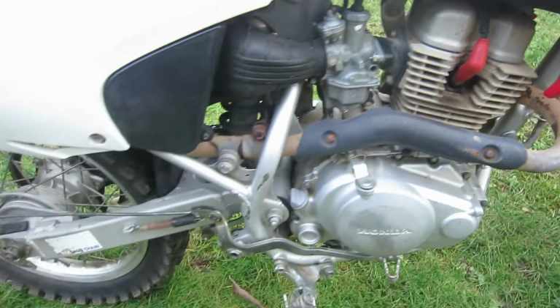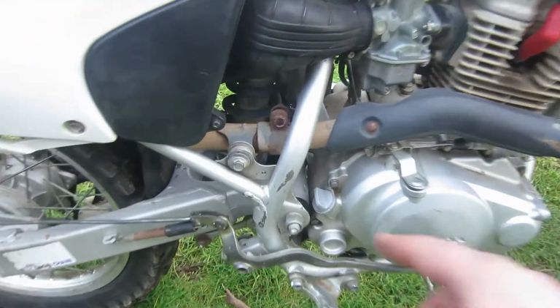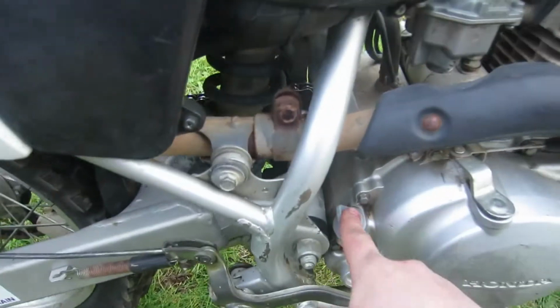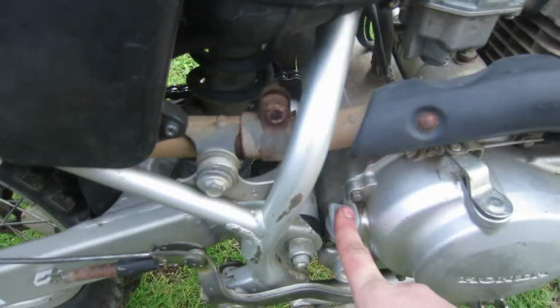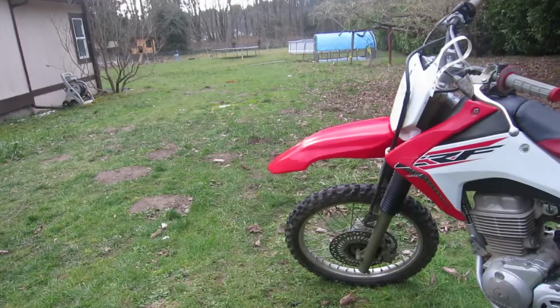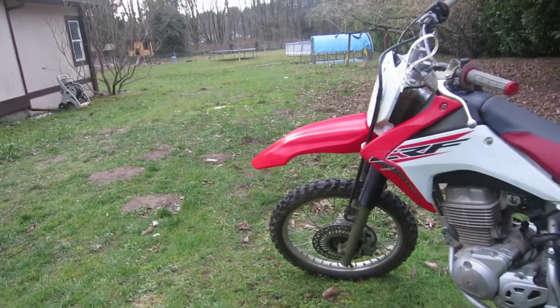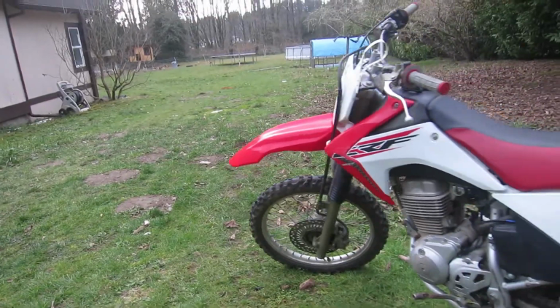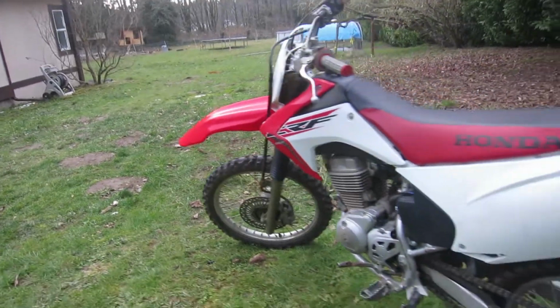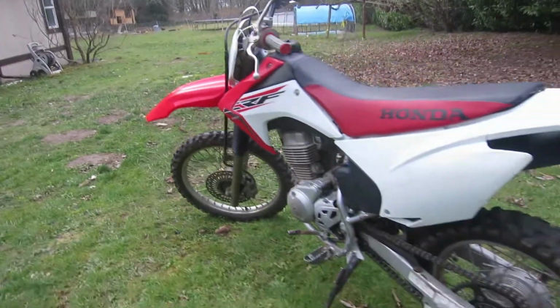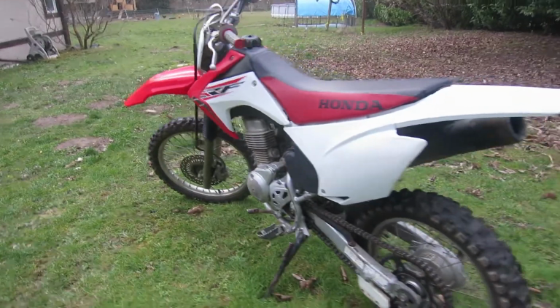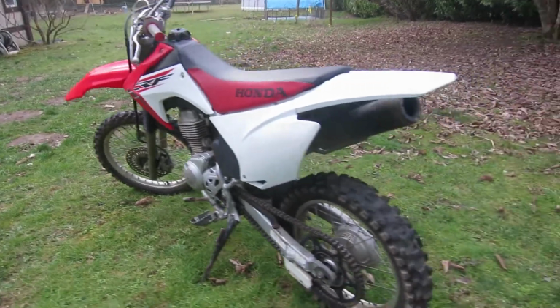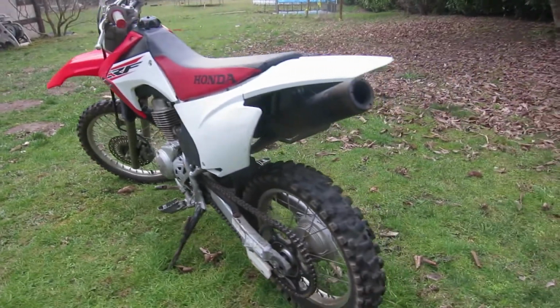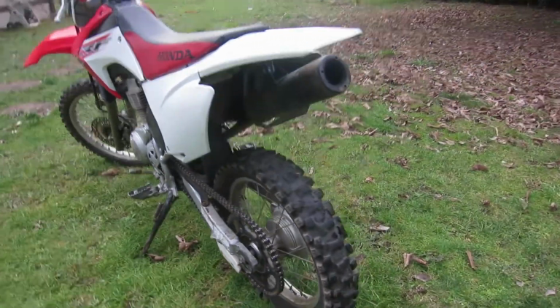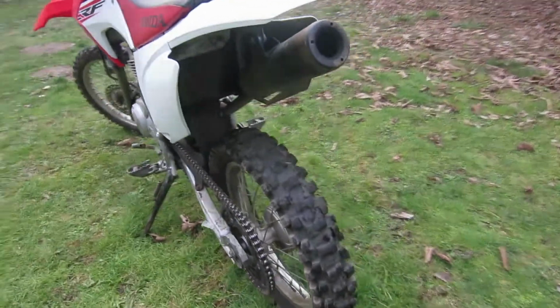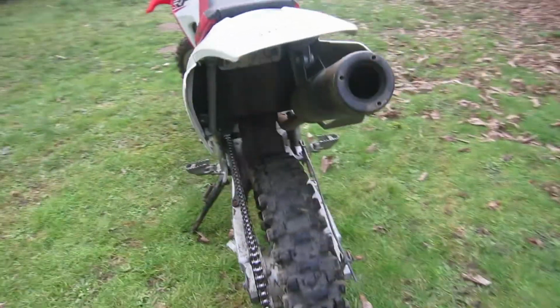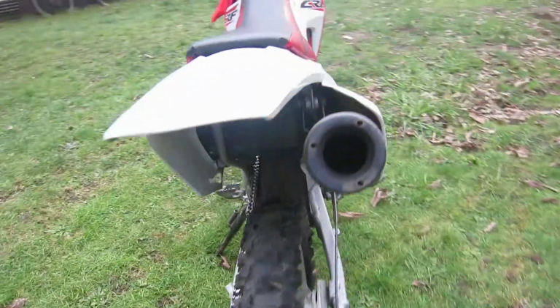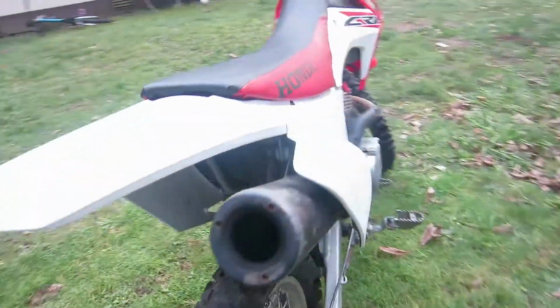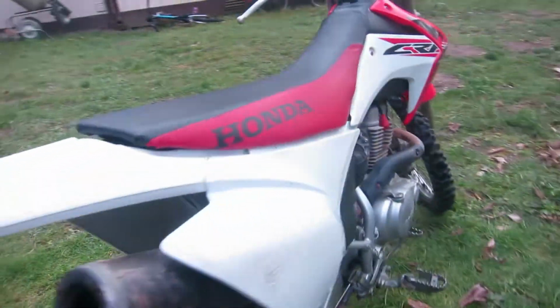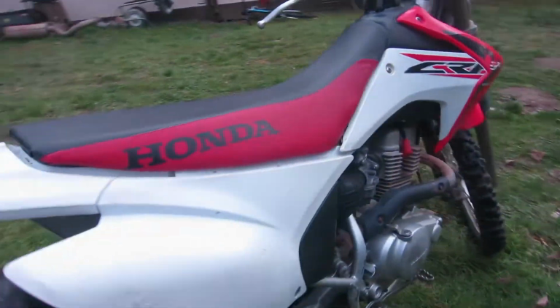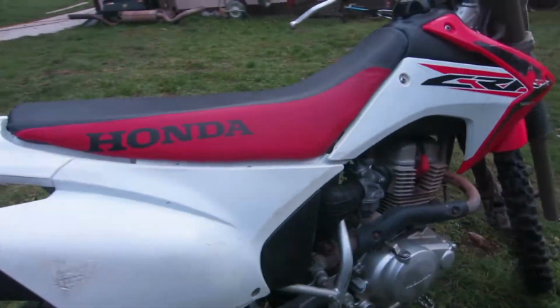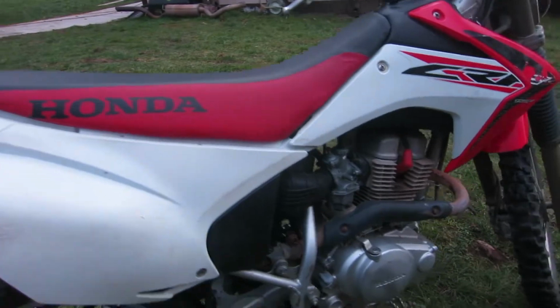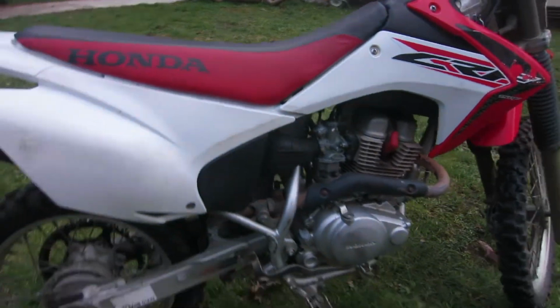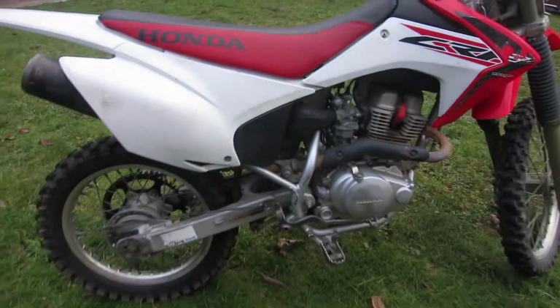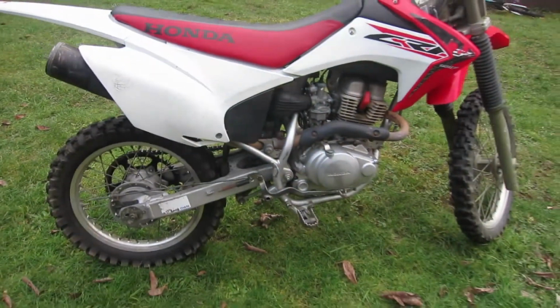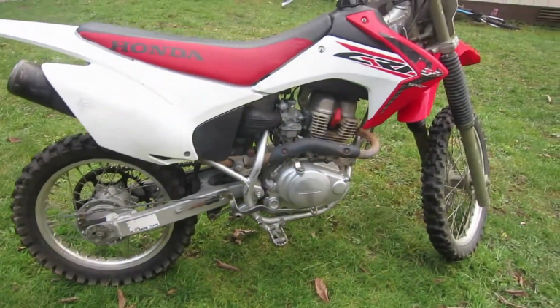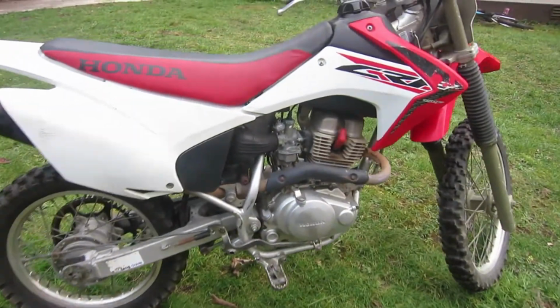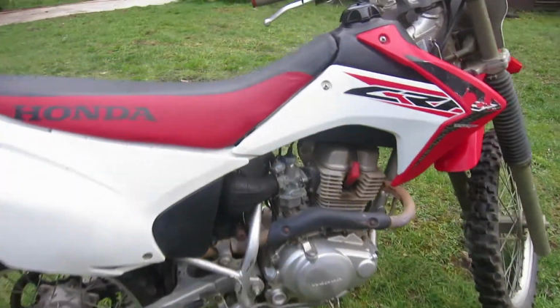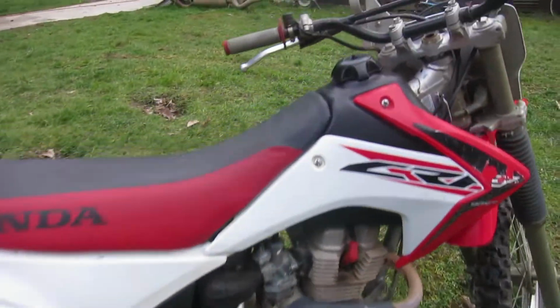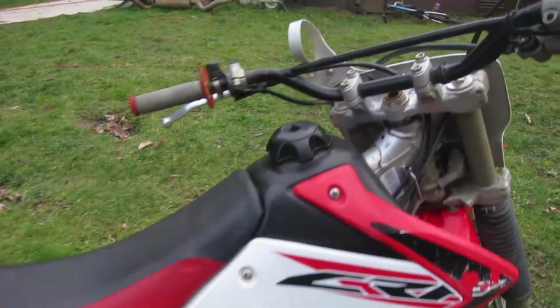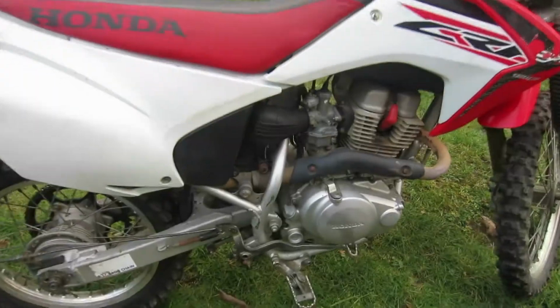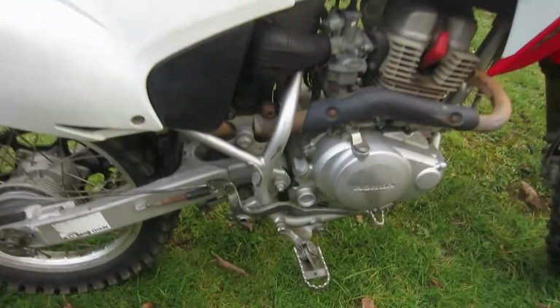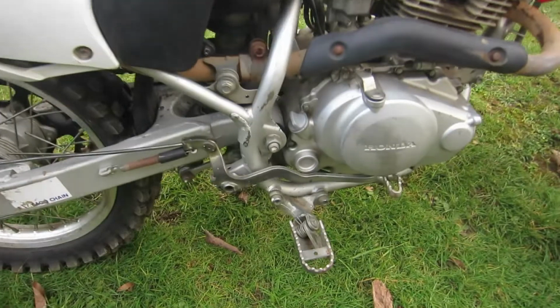In total this bike weighs 234 pounds. This bike is pretty cool because shorter people can ride it and adults can also get on and have a lot of fun.